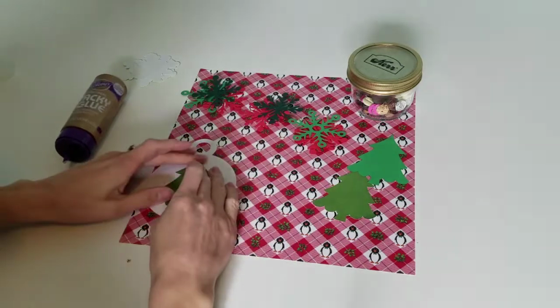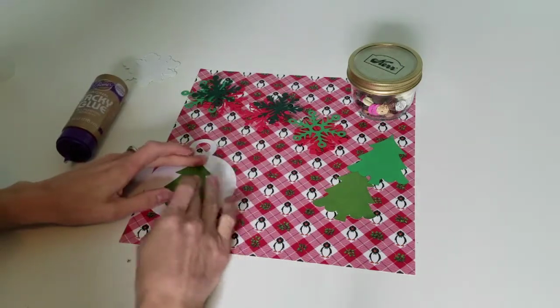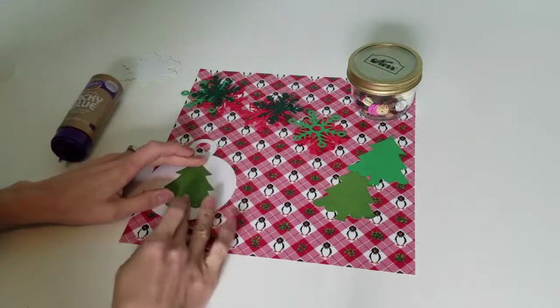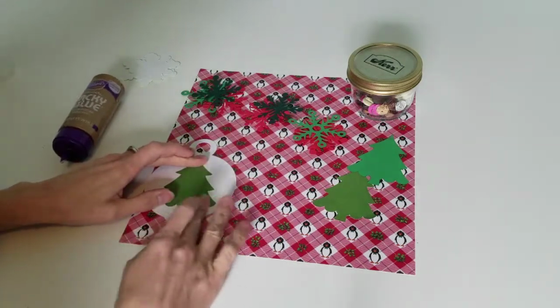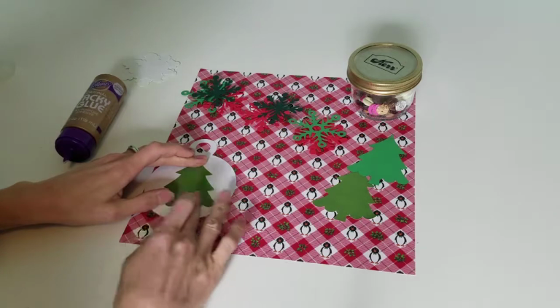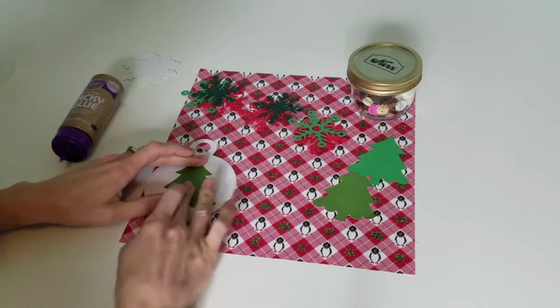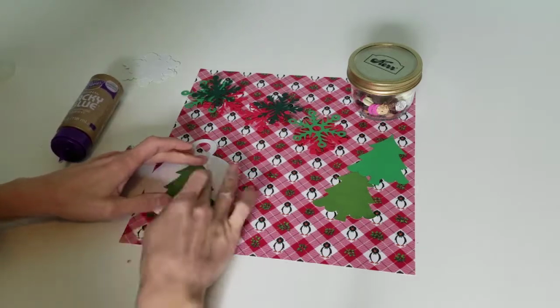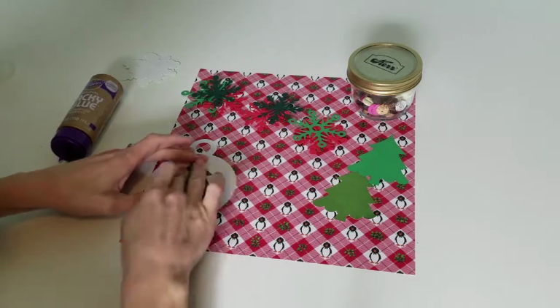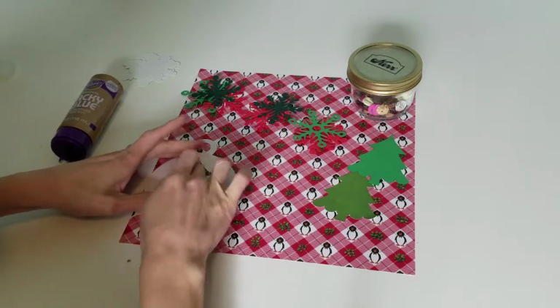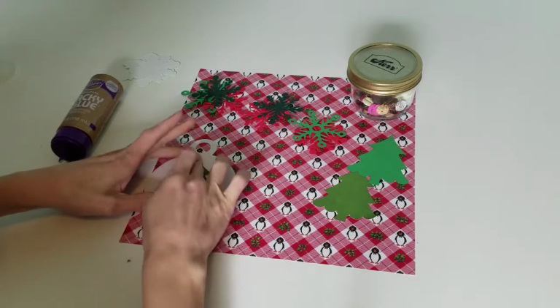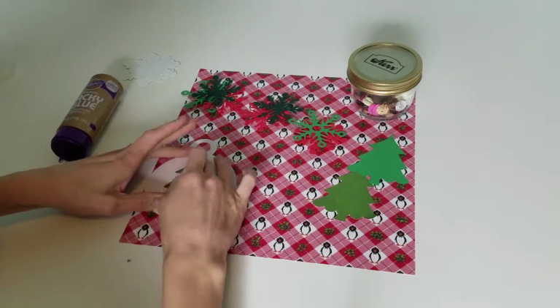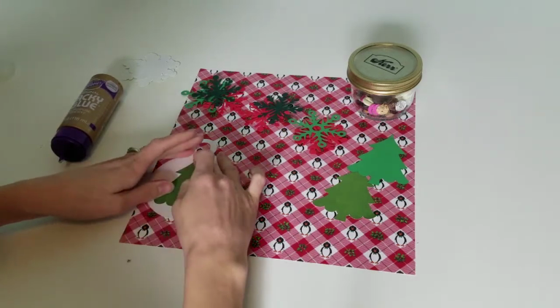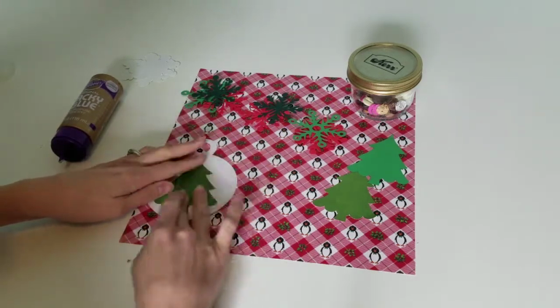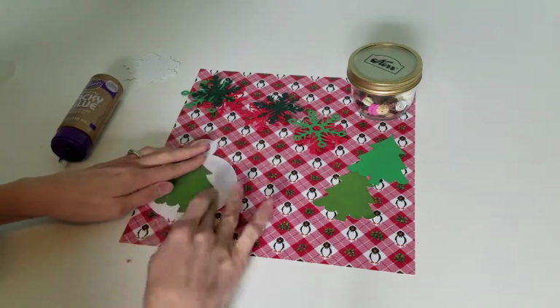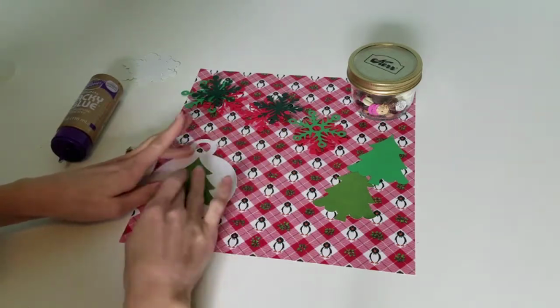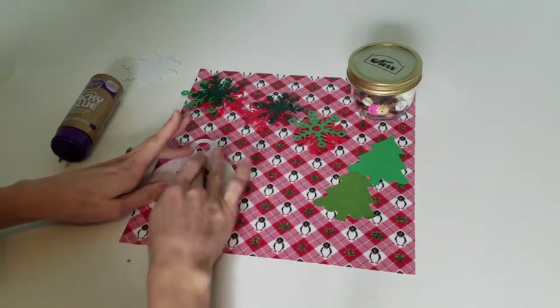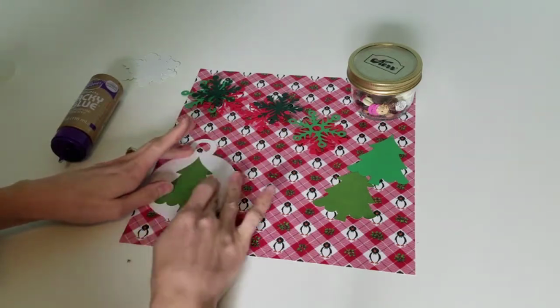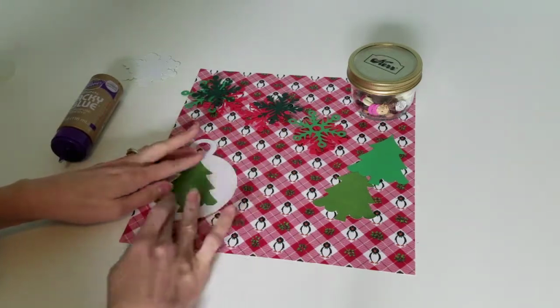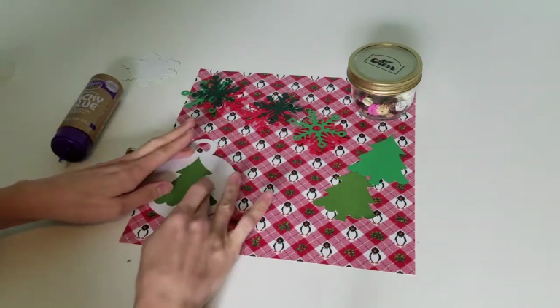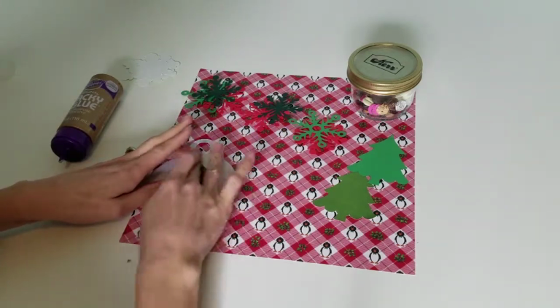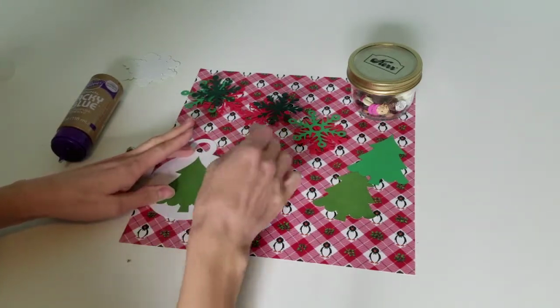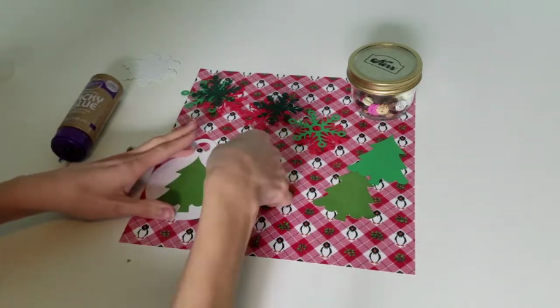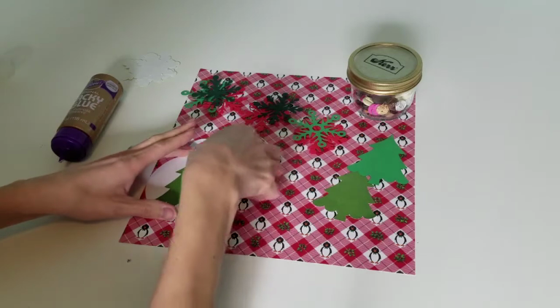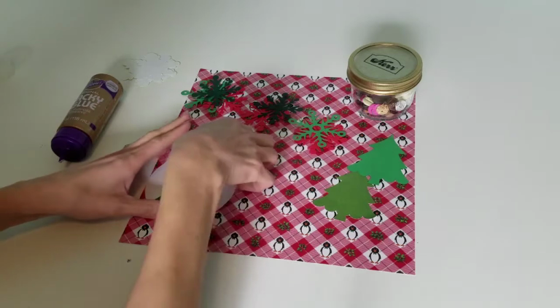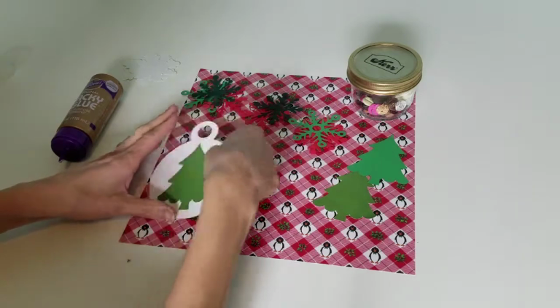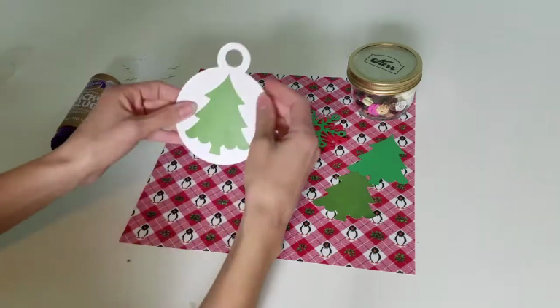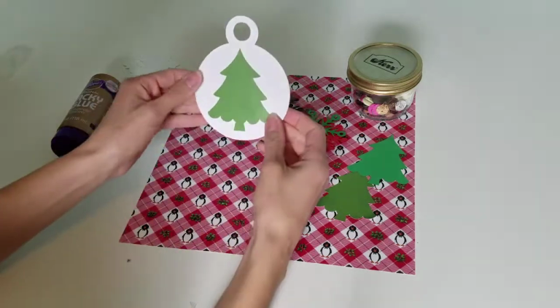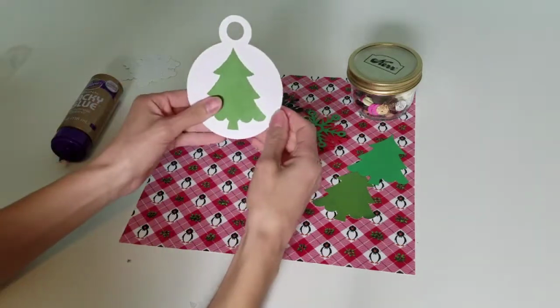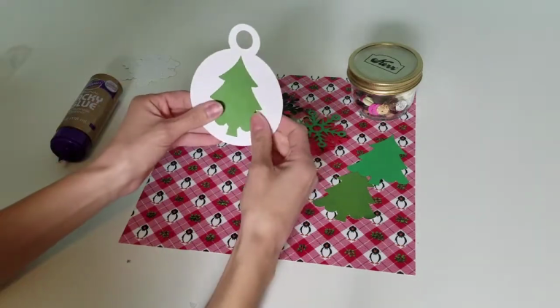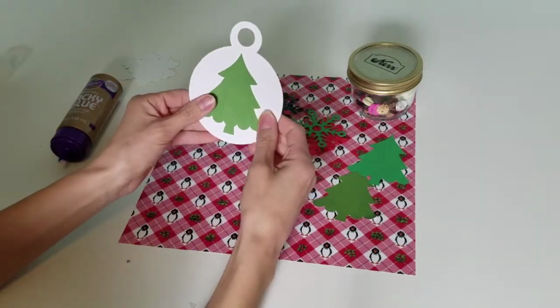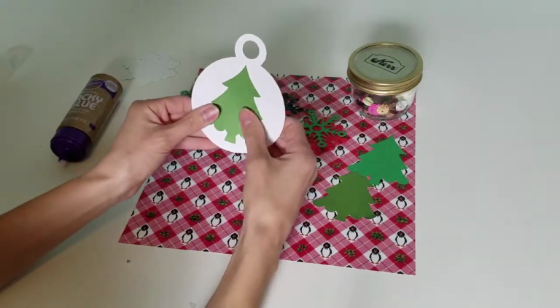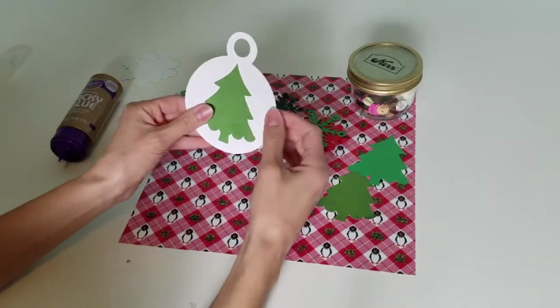I want to make it a little bit more Christmassy. I might even stamp on there. I just wanted to start the process of getting some Christmas items ready. Look how sweet that is — super cute, adorable.